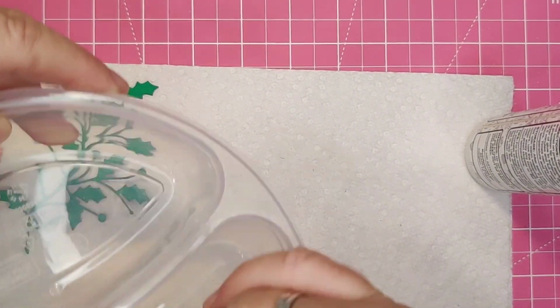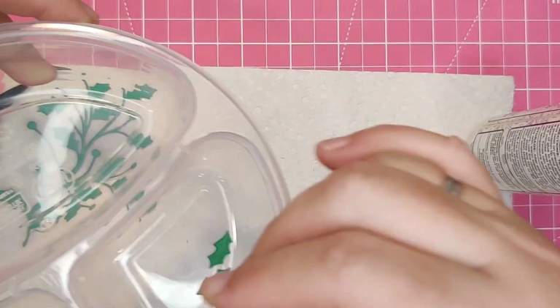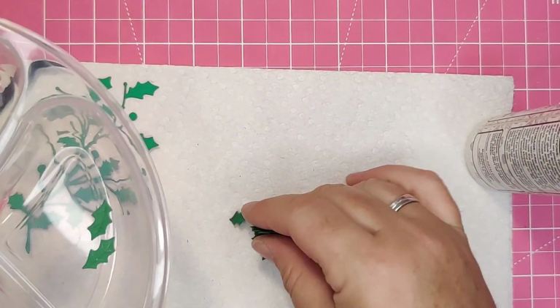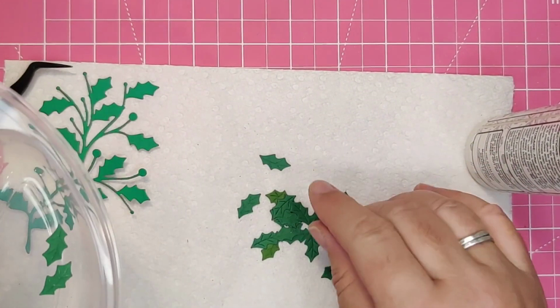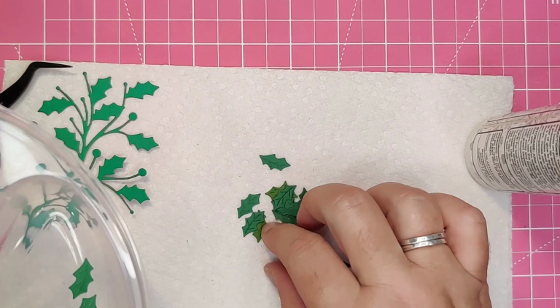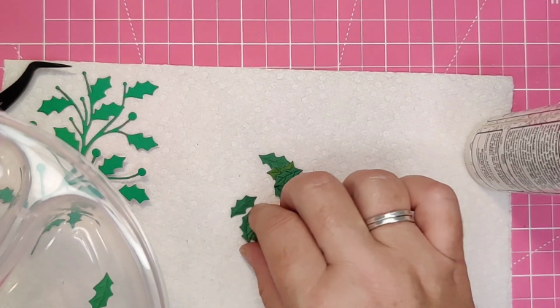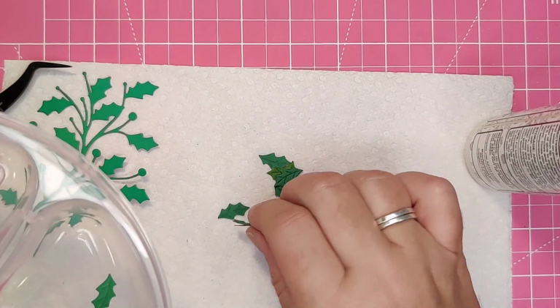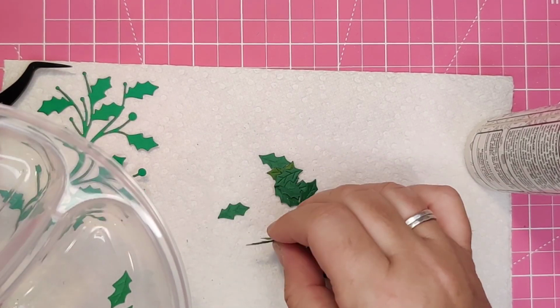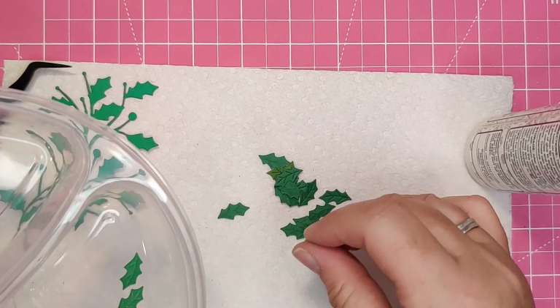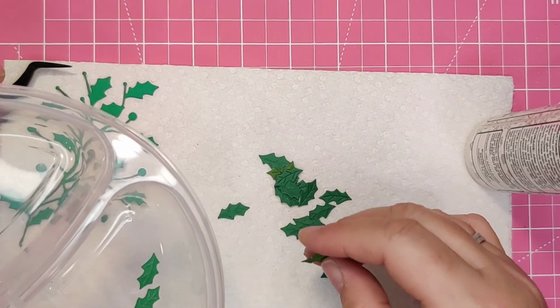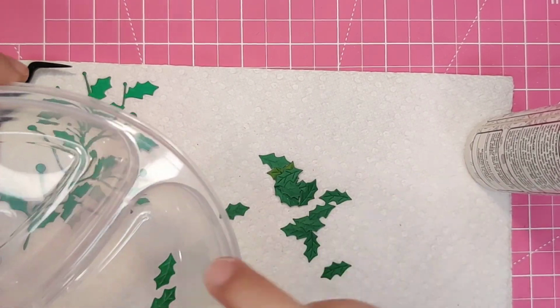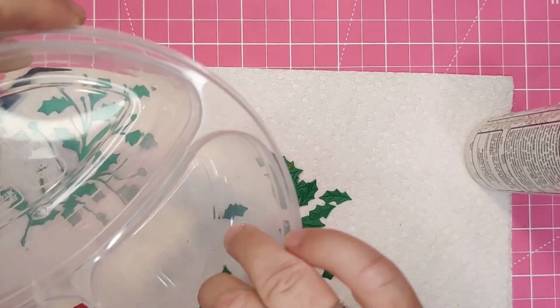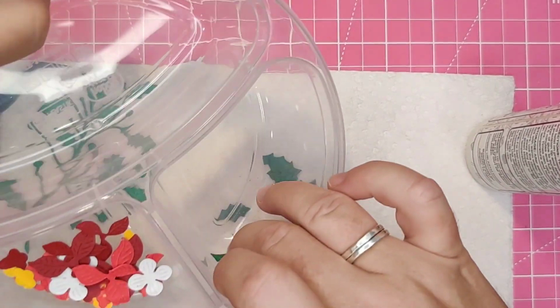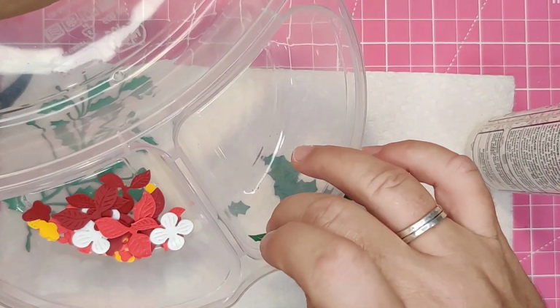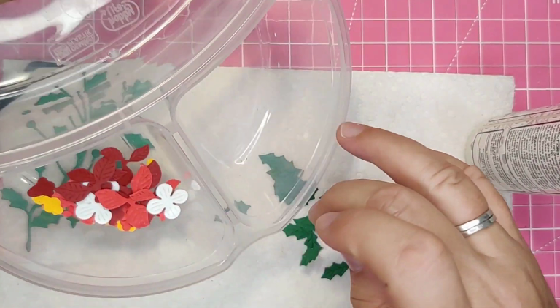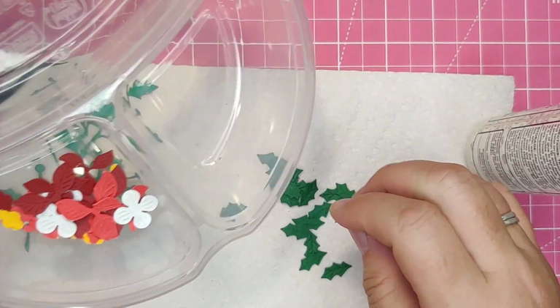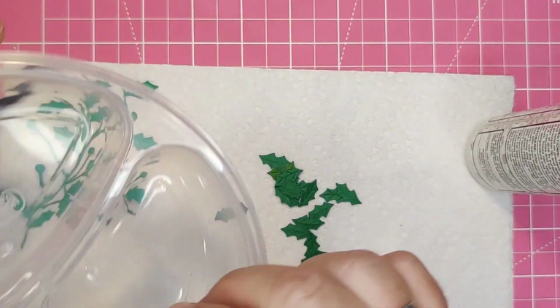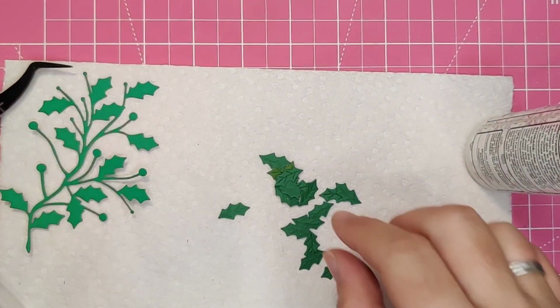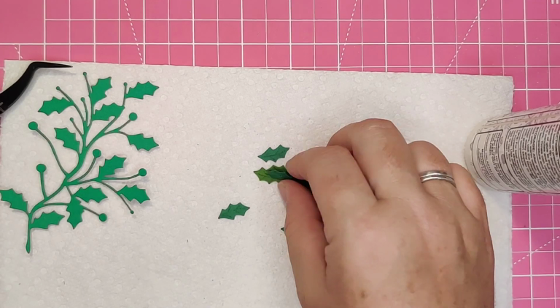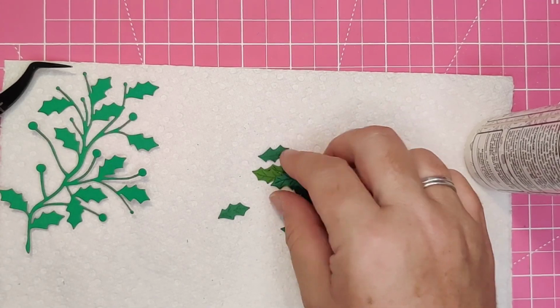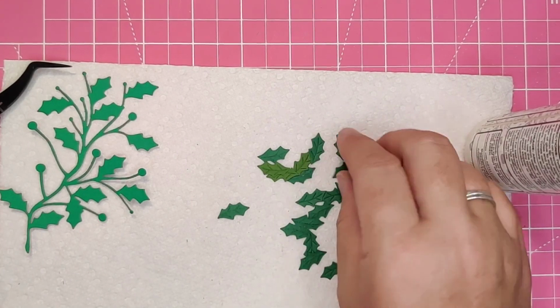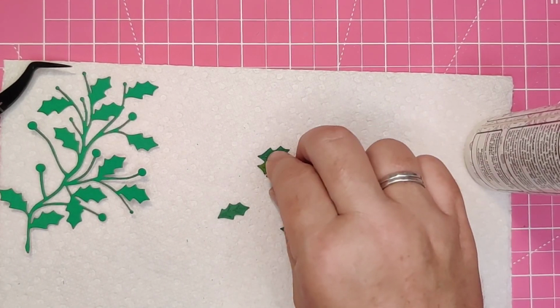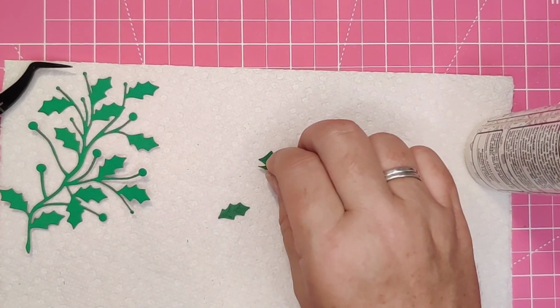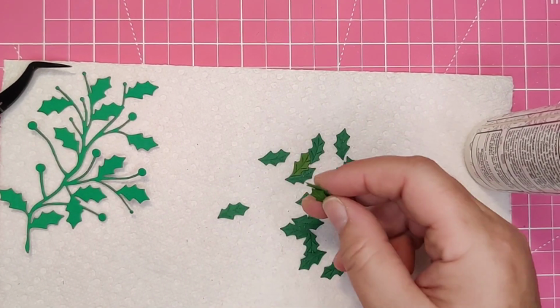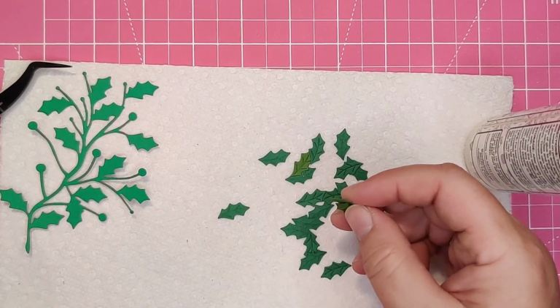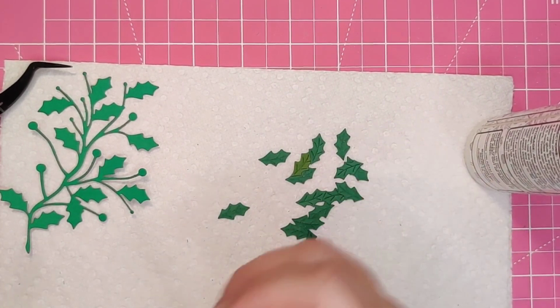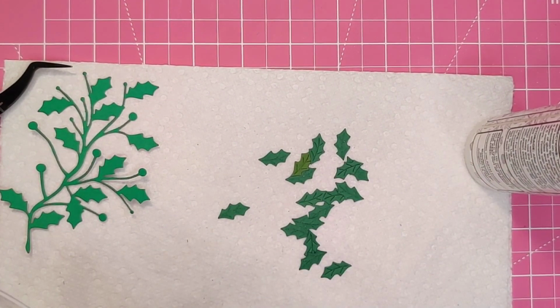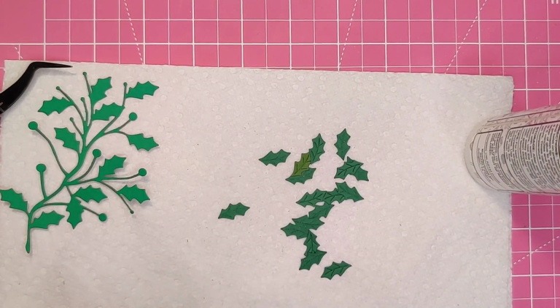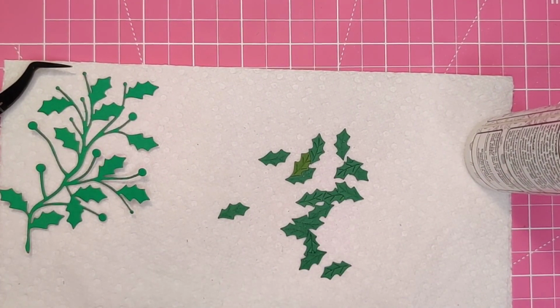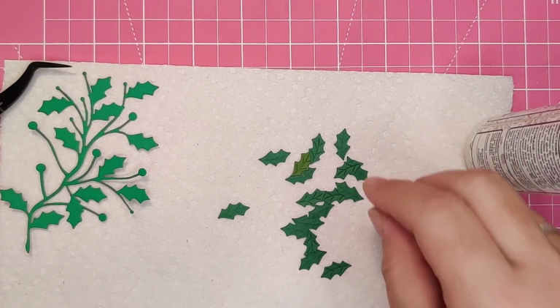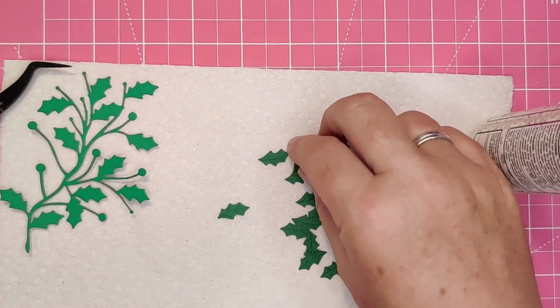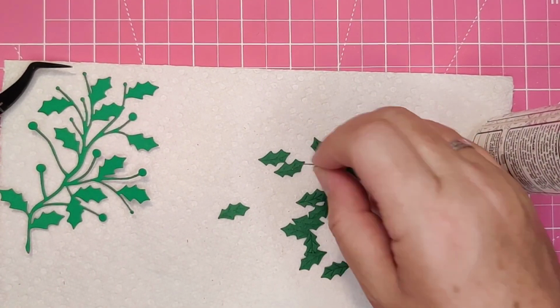It has extra leaves that you can cut with a slightly different colour cardstock and place them onto the spray. You can see that I am sorting the leaves as they are oriented in two different directions, and you need to be sure that they fit onto the correct leaf on the spray.